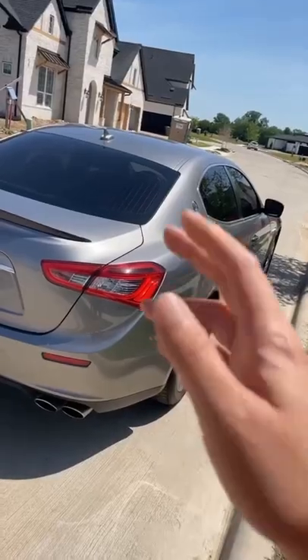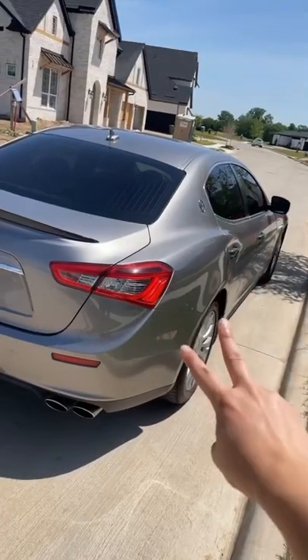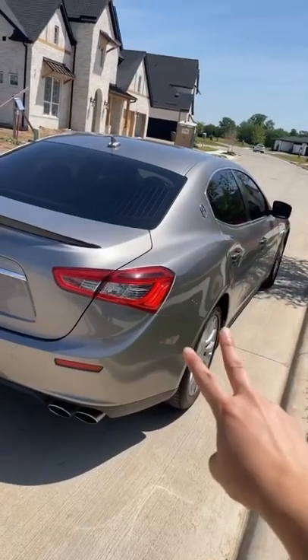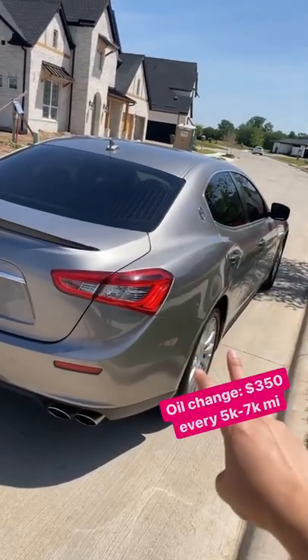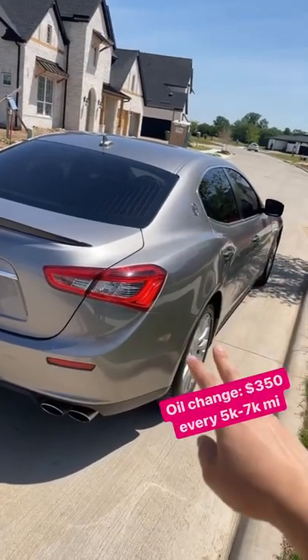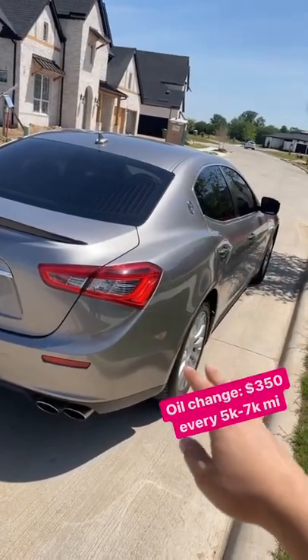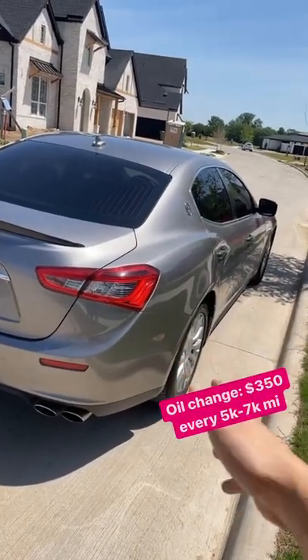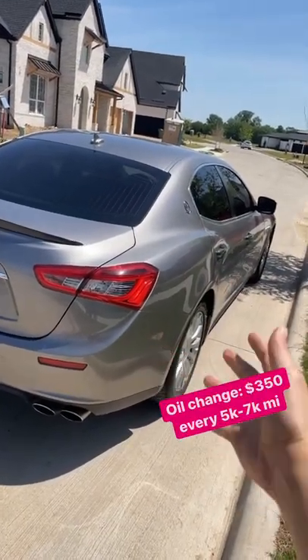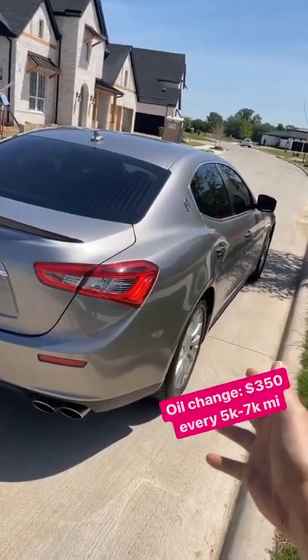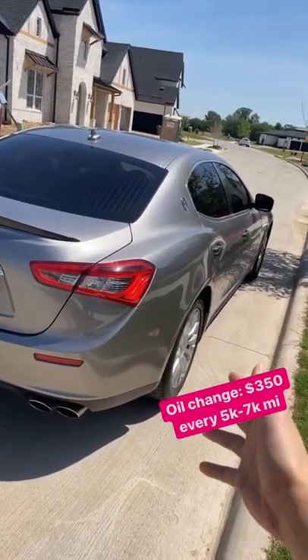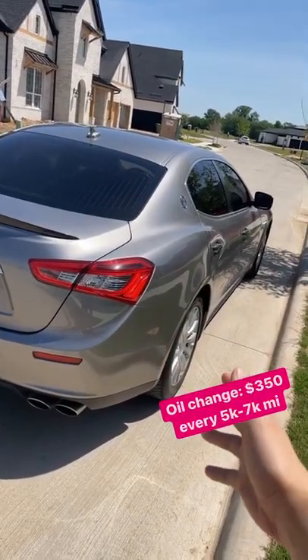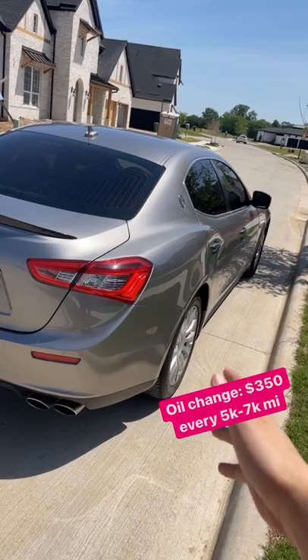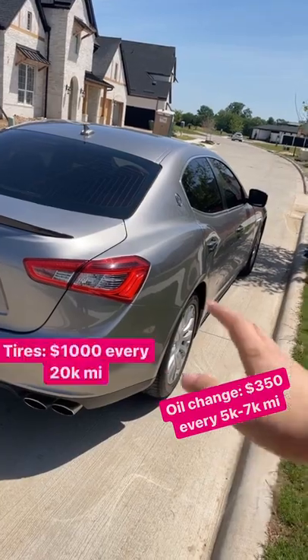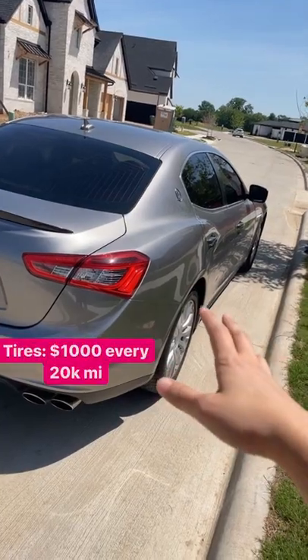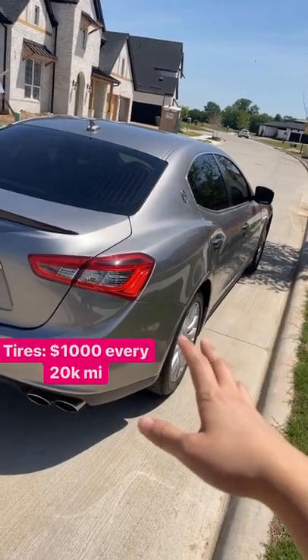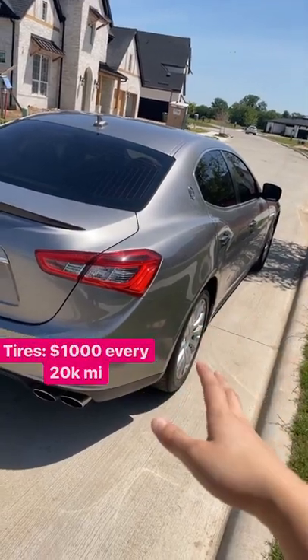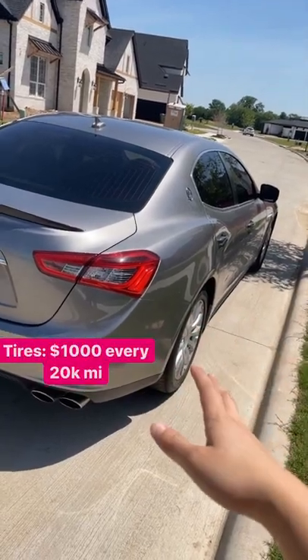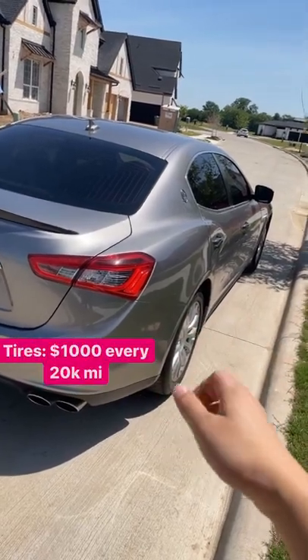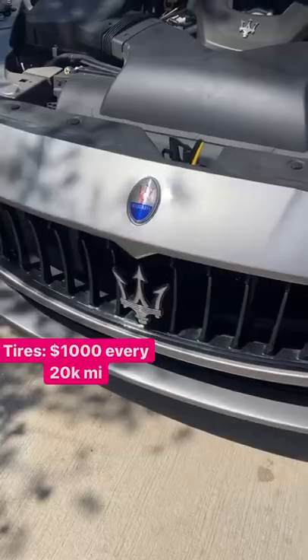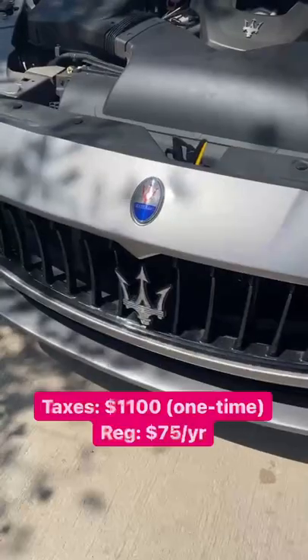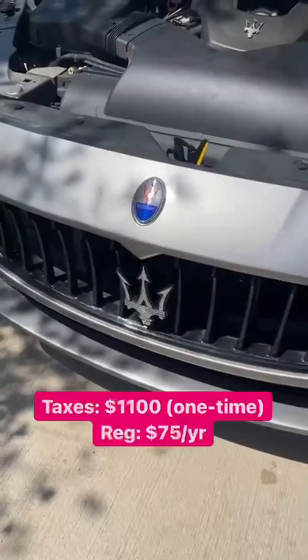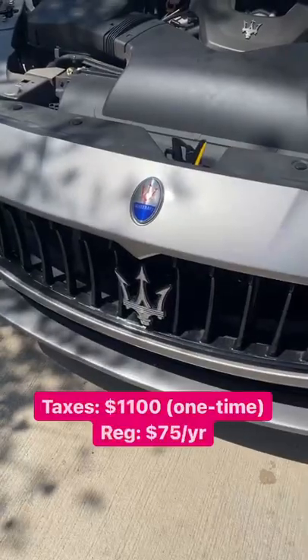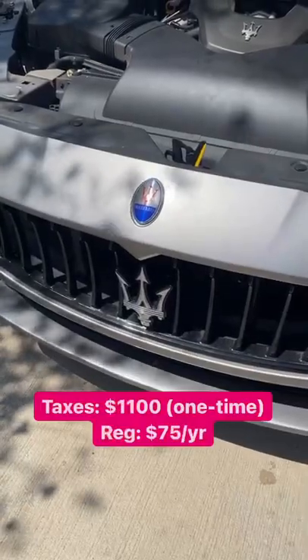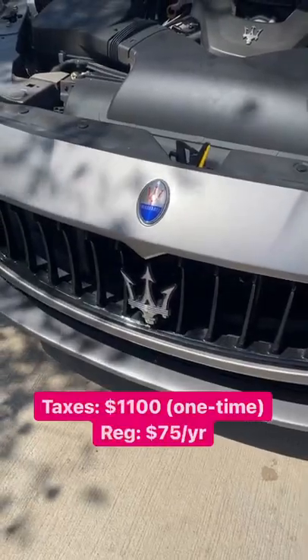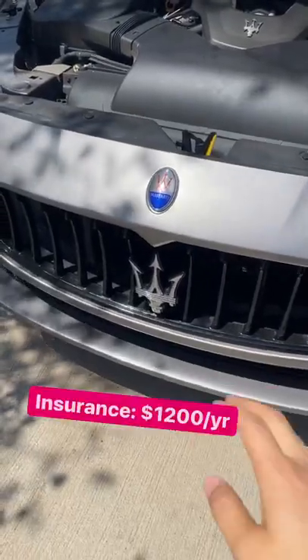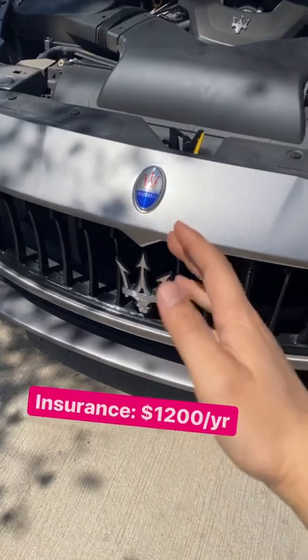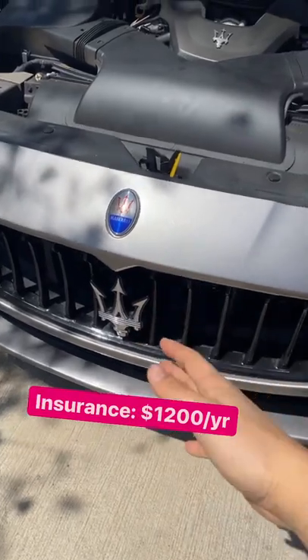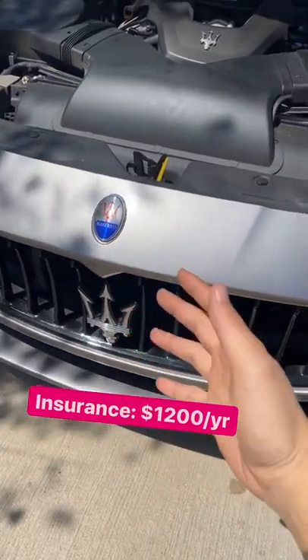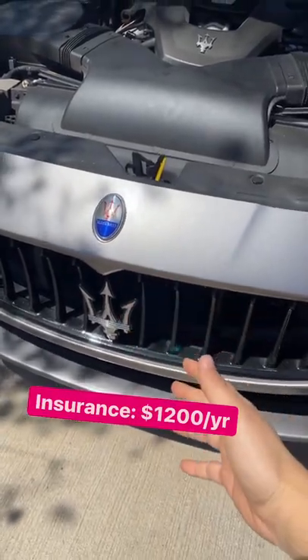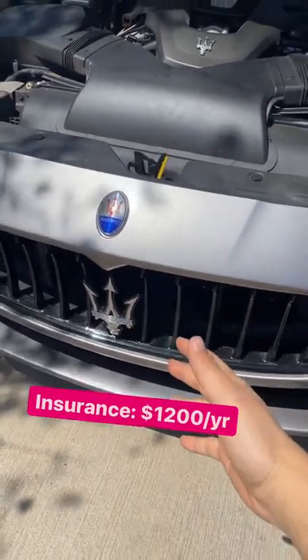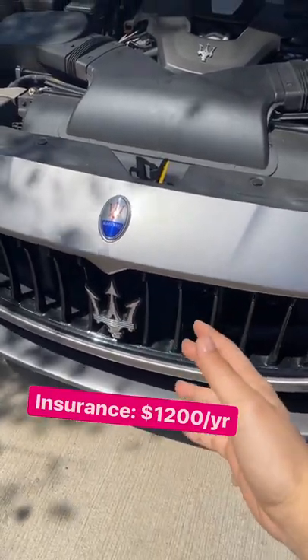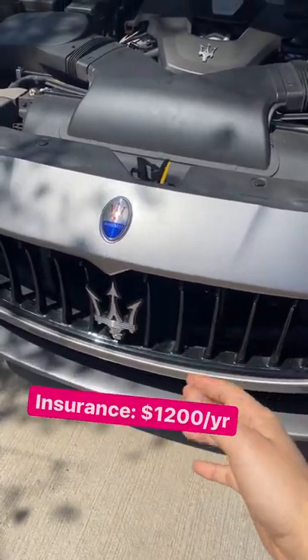Number two, maintenance such as oil changes run about $350 and the tires can cost around $1,000. Taxes were $1,100 and insurance costs me $1,200 per year.